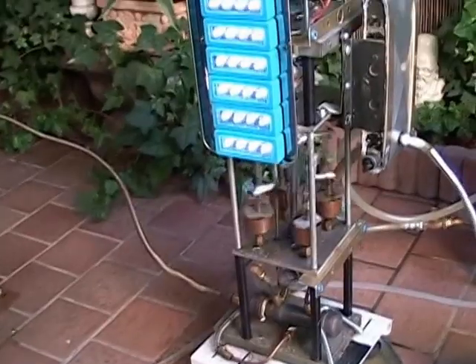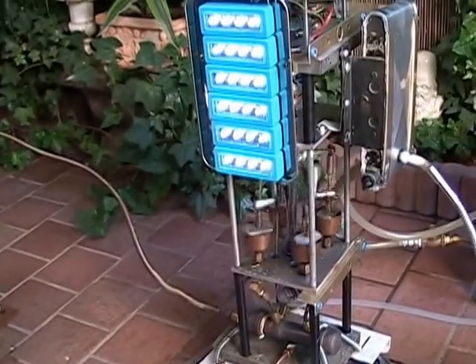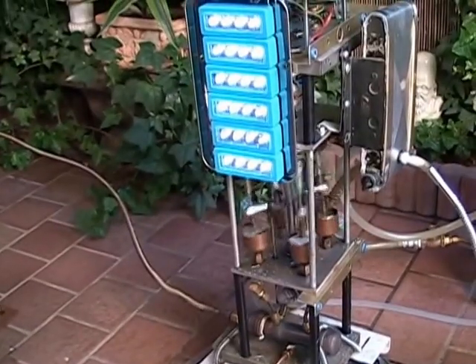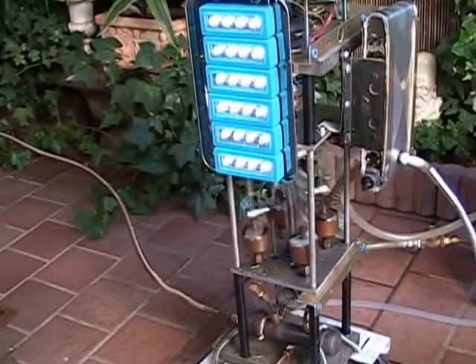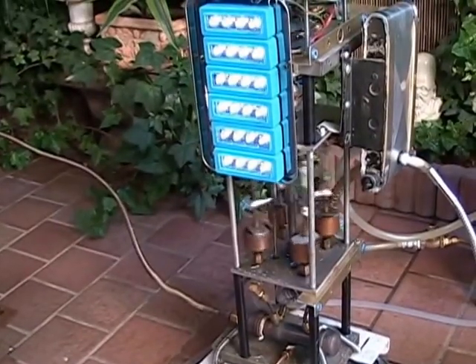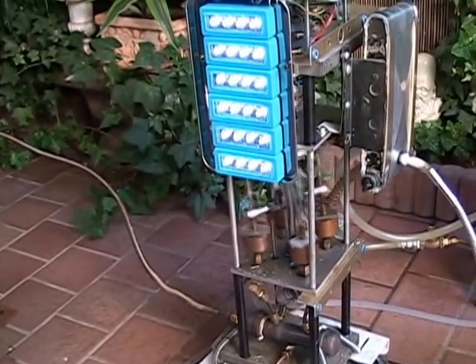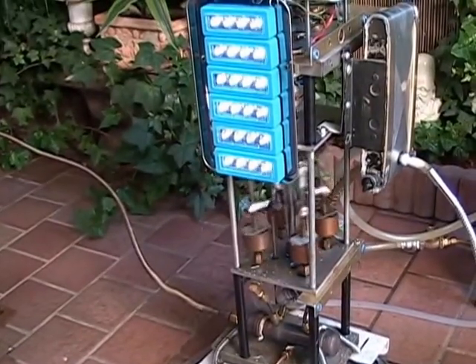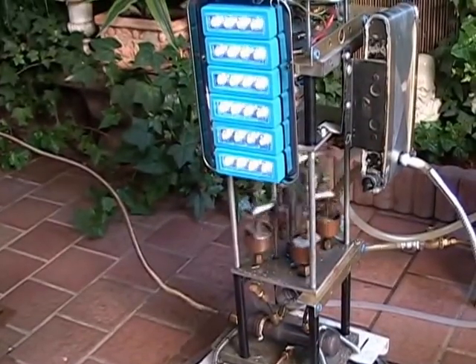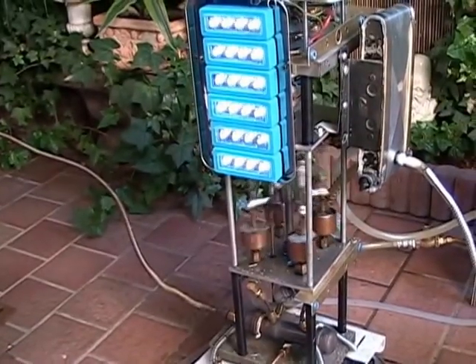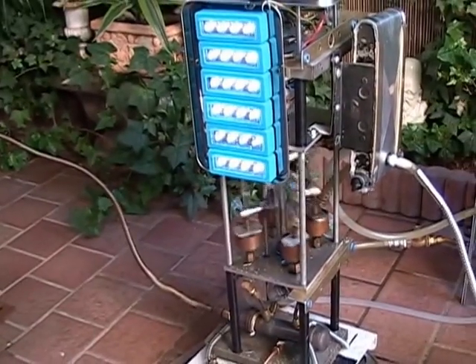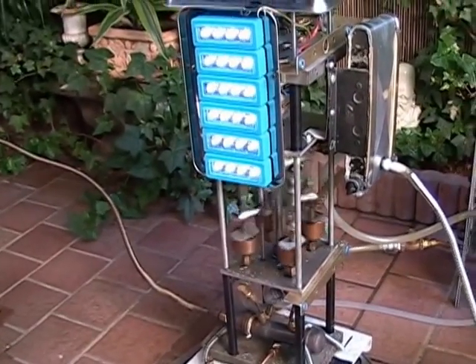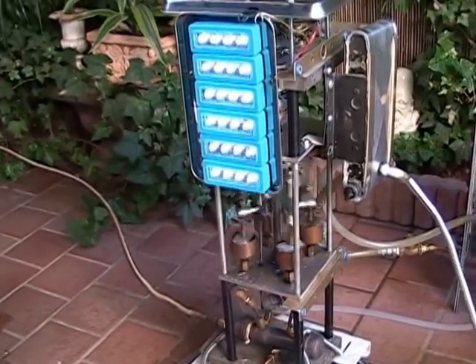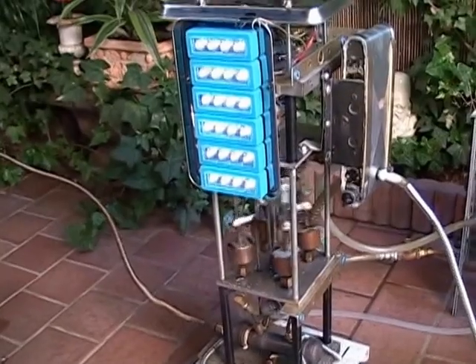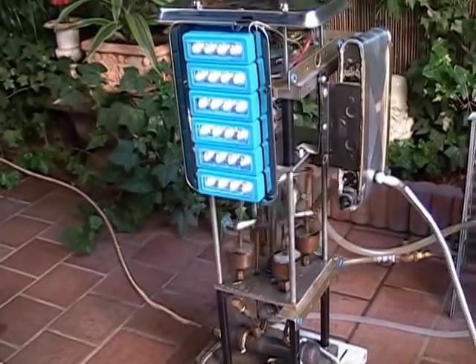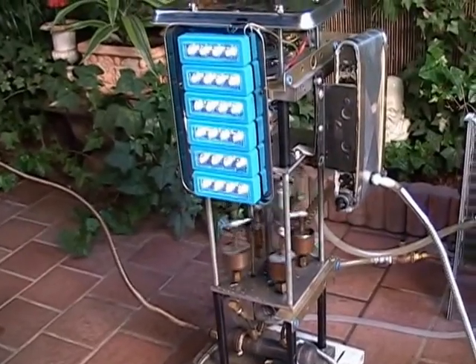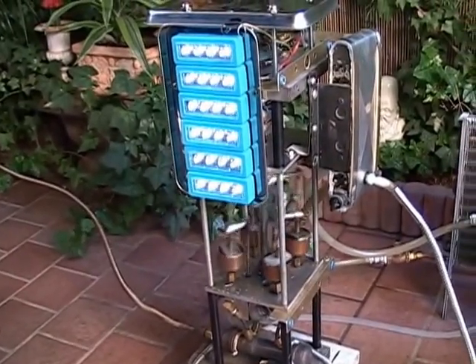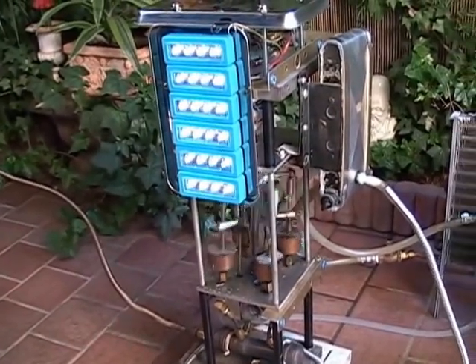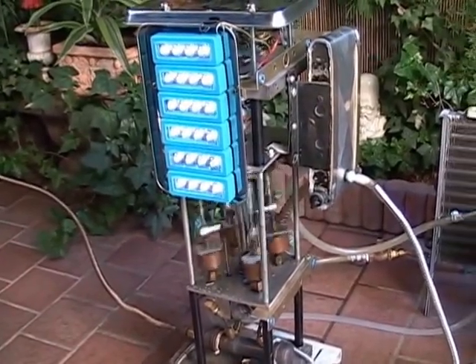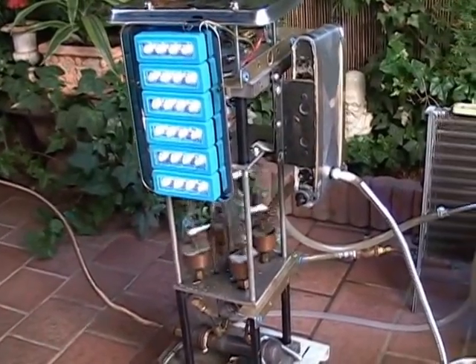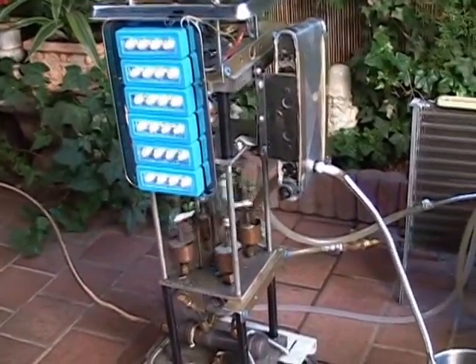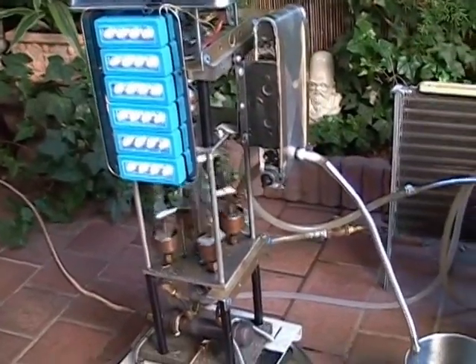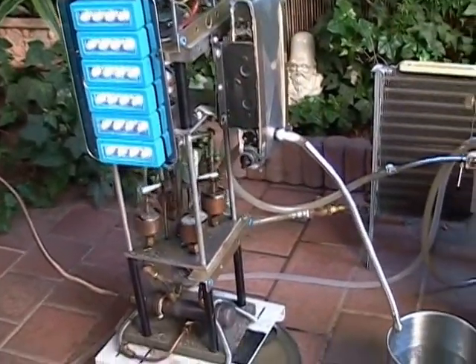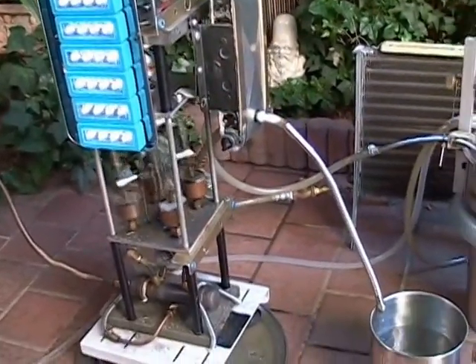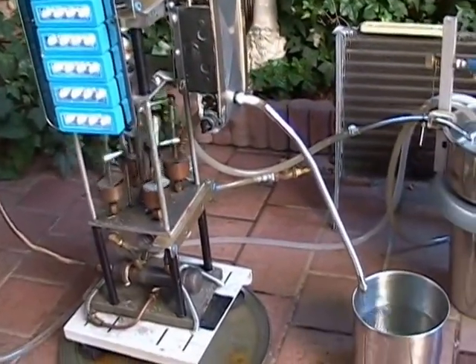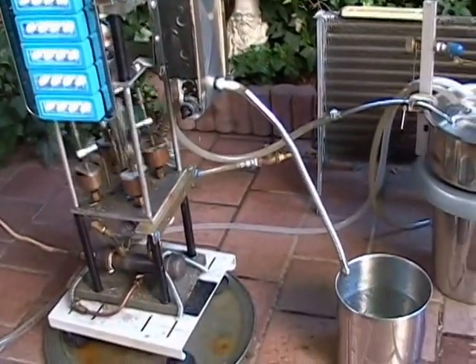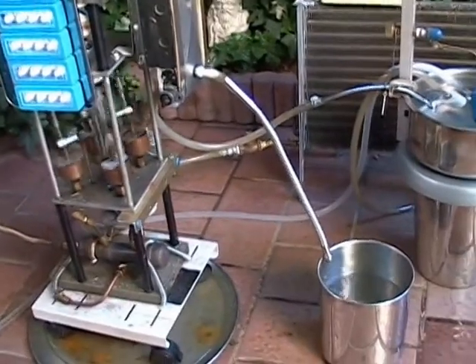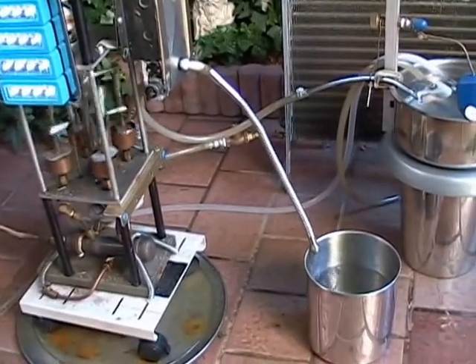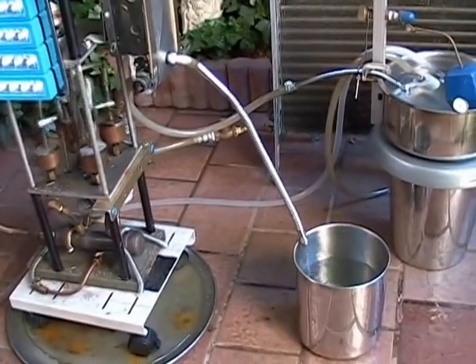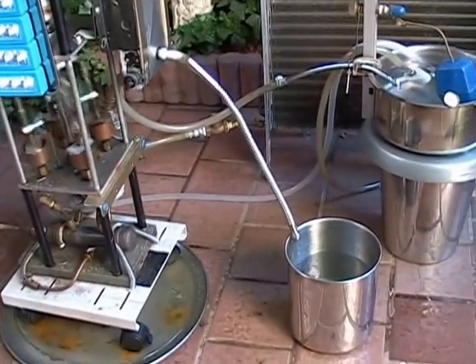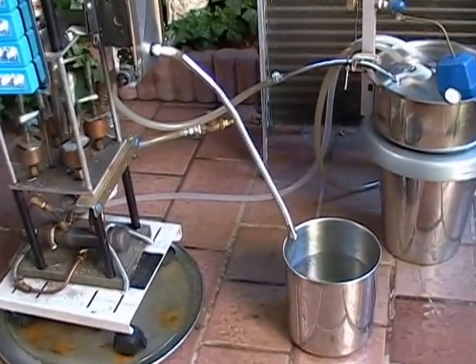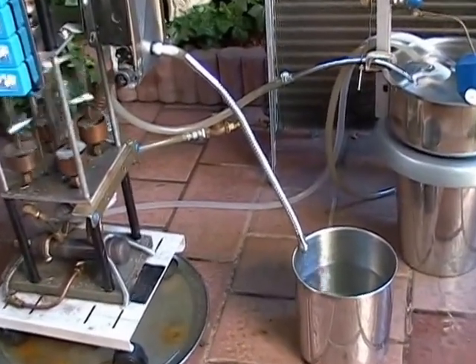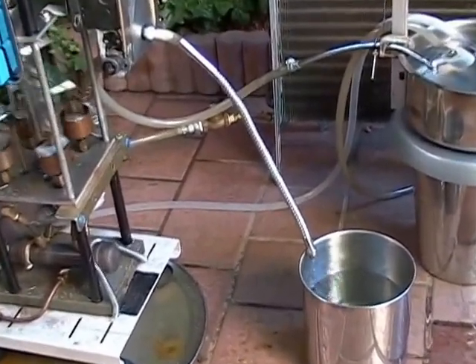Here you can see the generator operating a bank of lights. It could also be charging batteries for cell phones or computers, or charging a battery for lights.